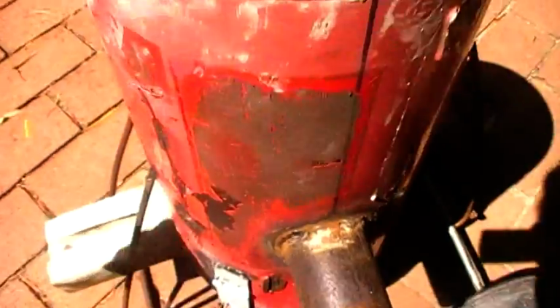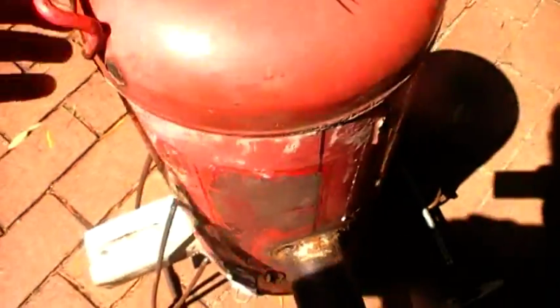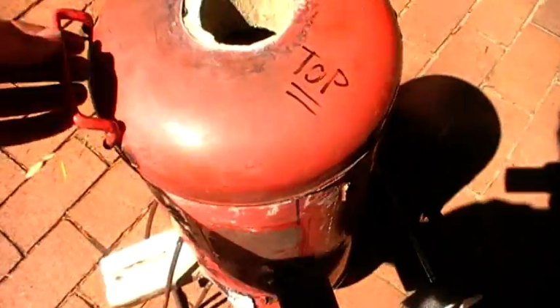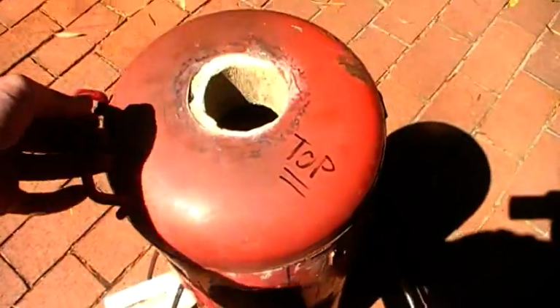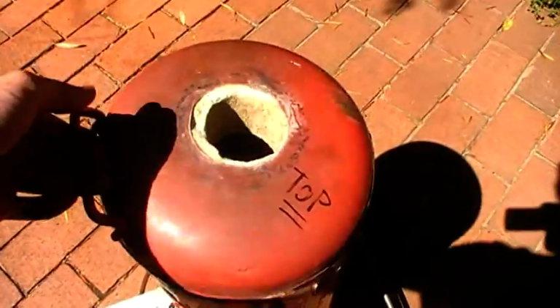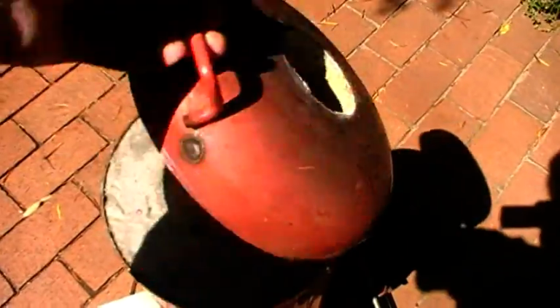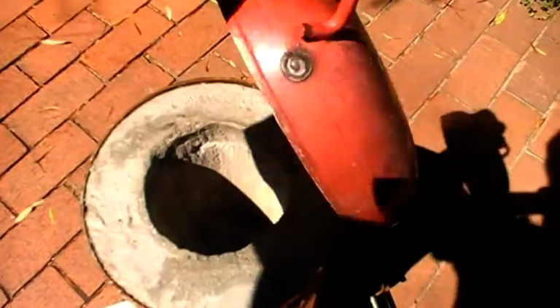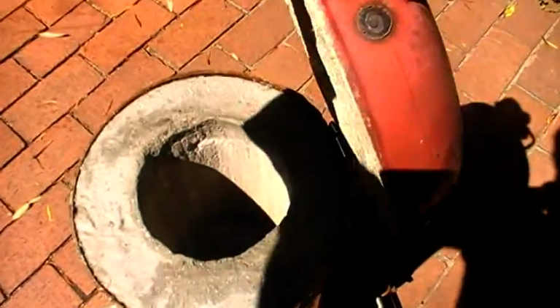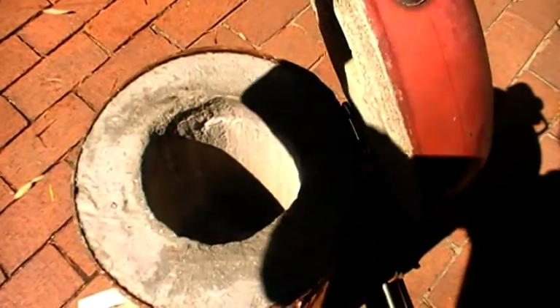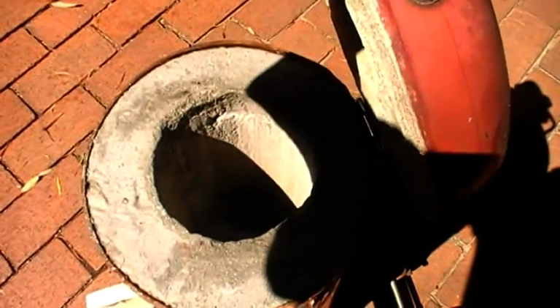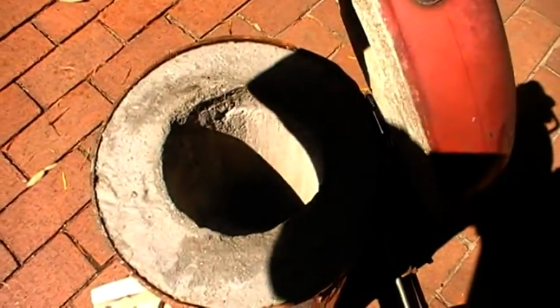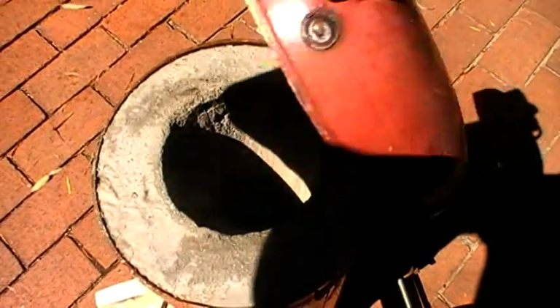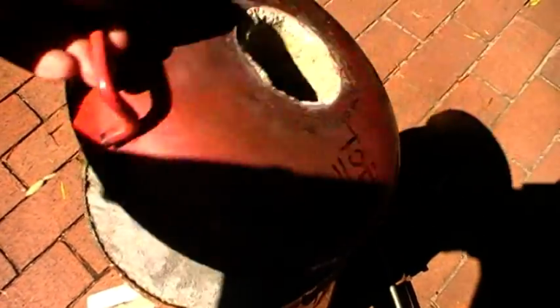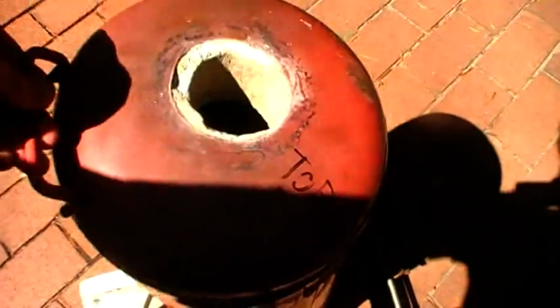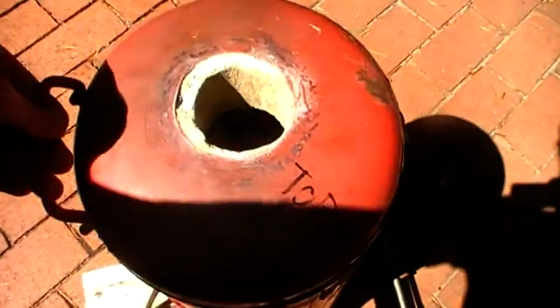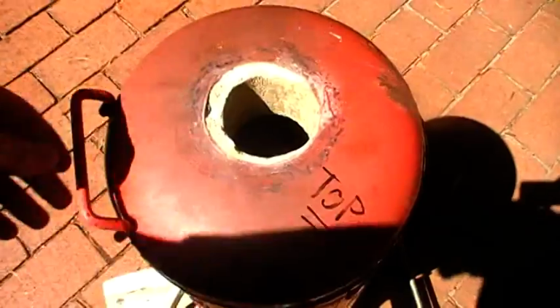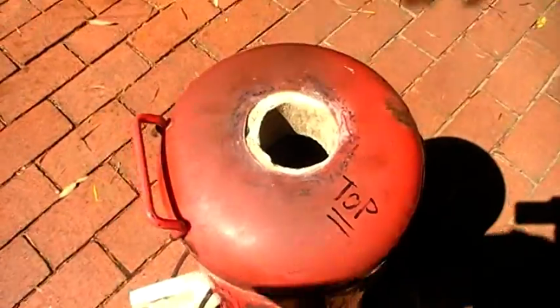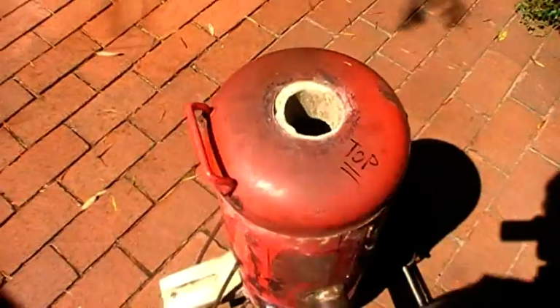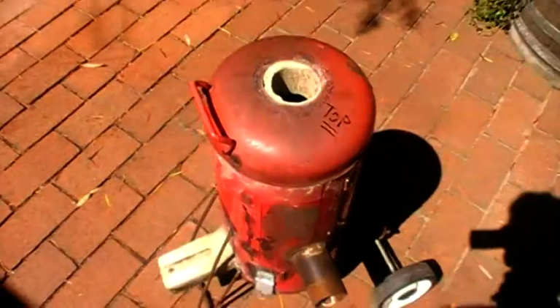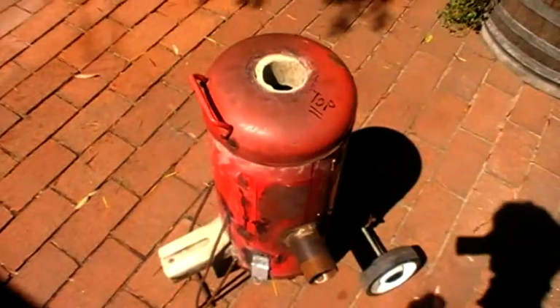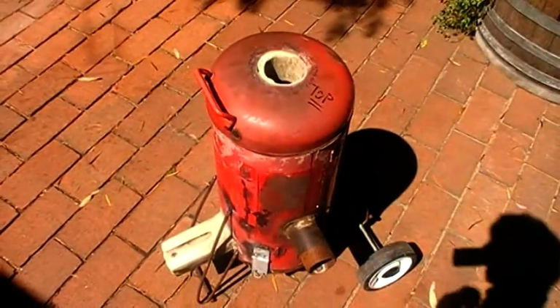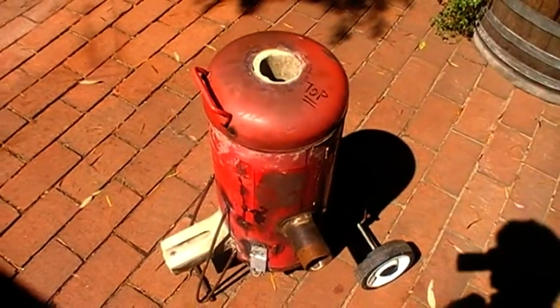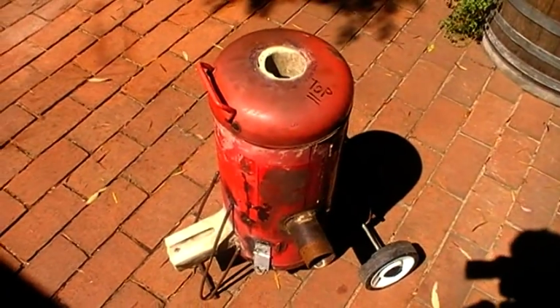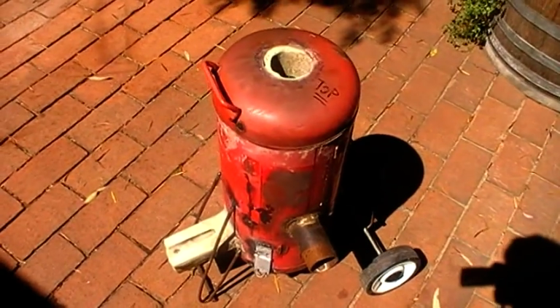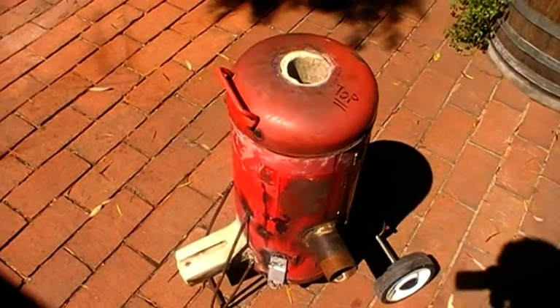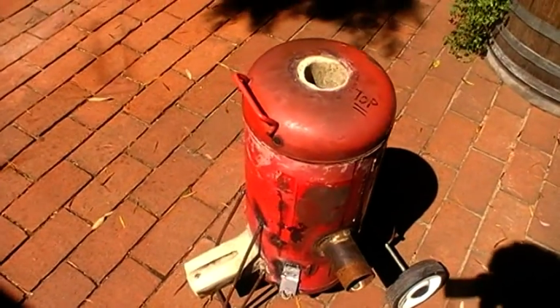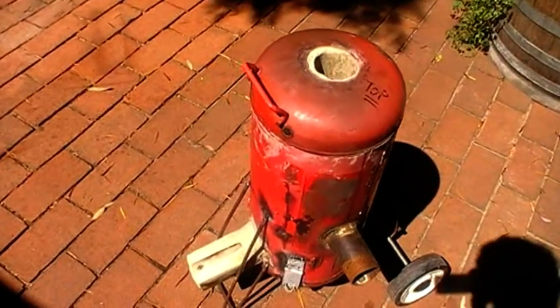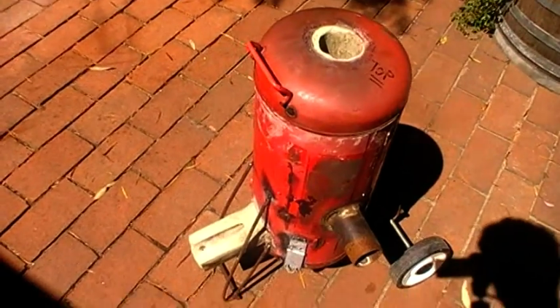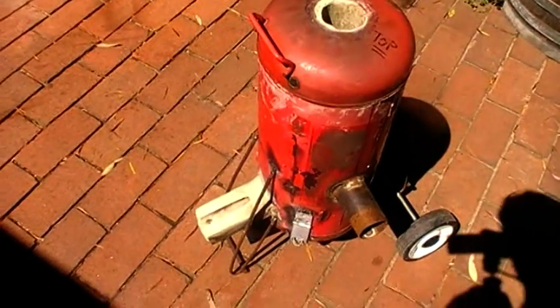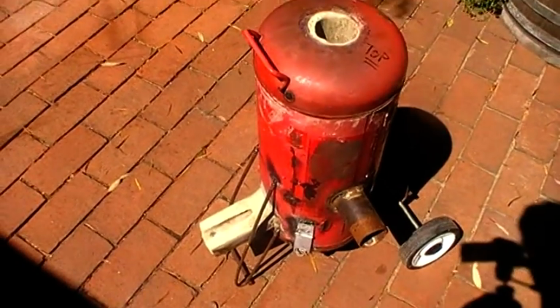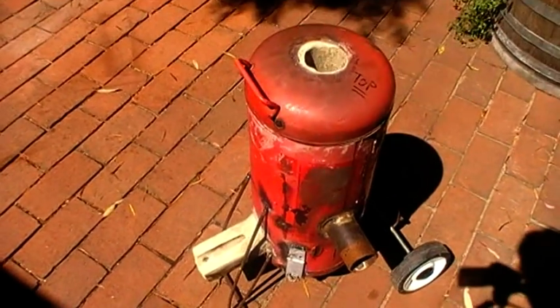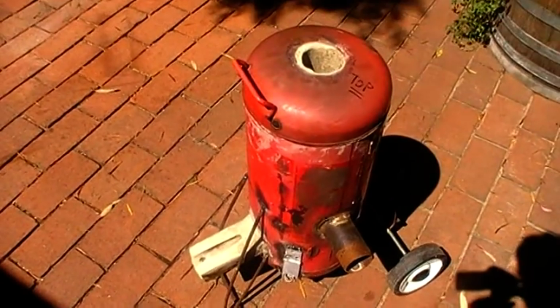So I've just got to let it cure for a bit more, and then we should be able to fire up and see how she goes.